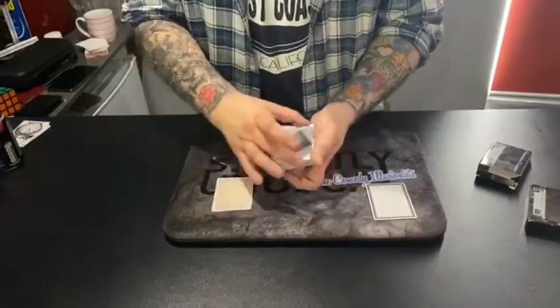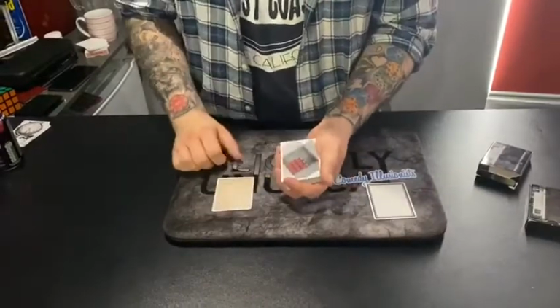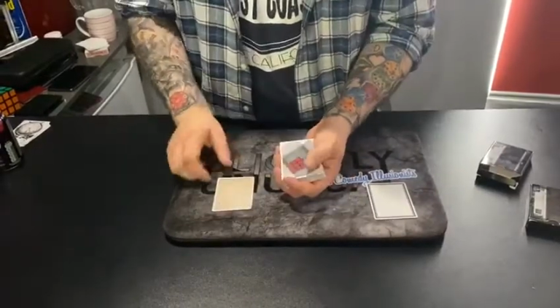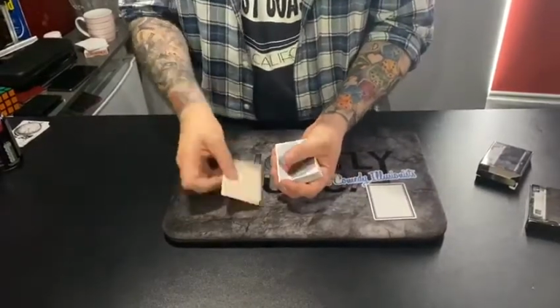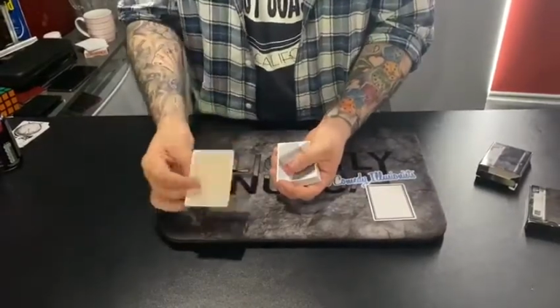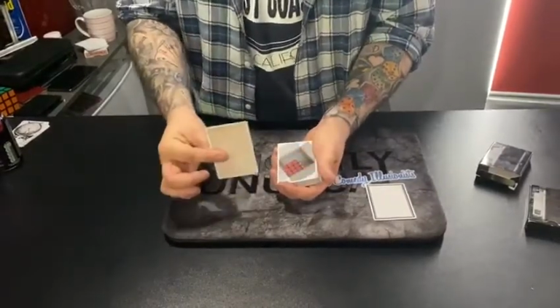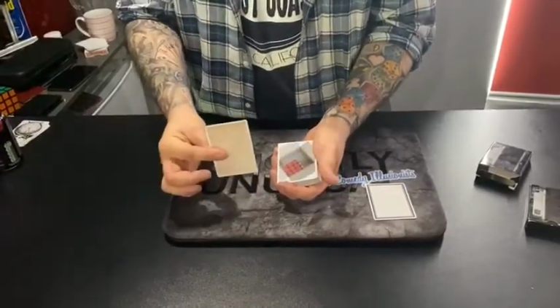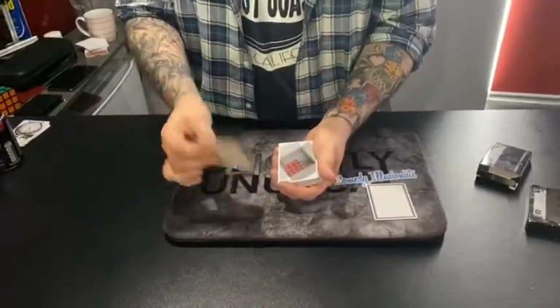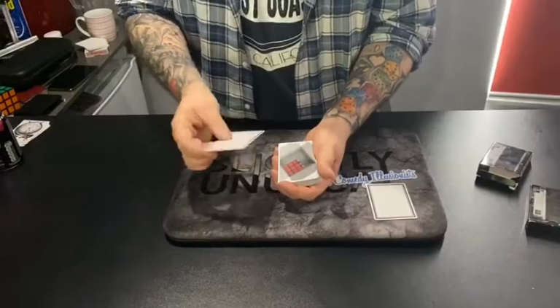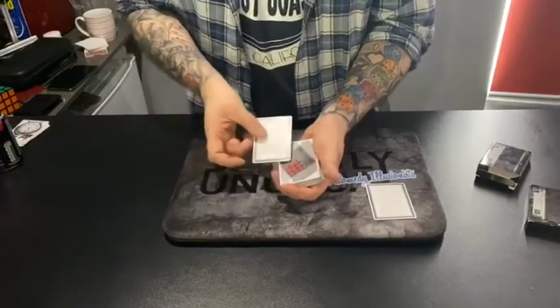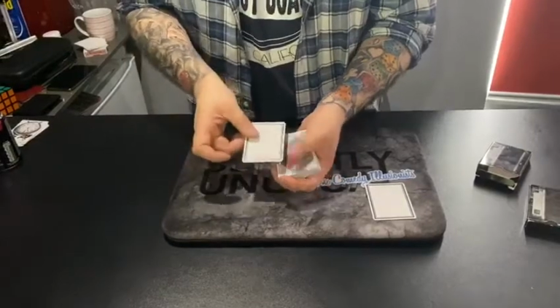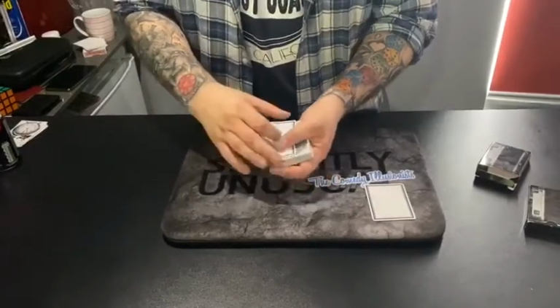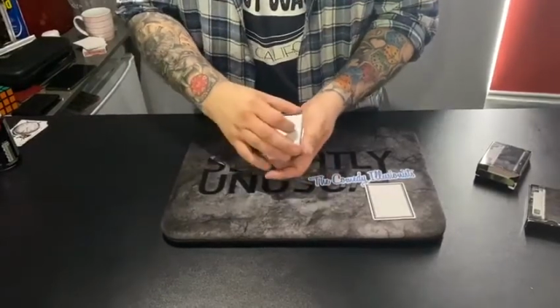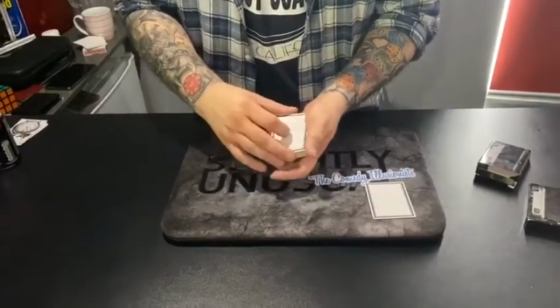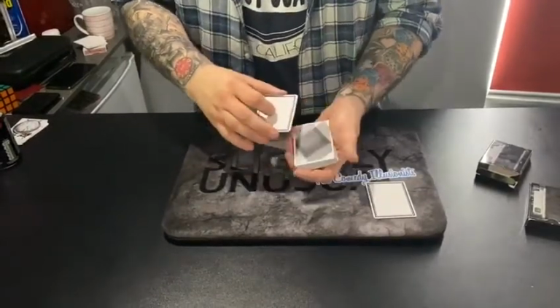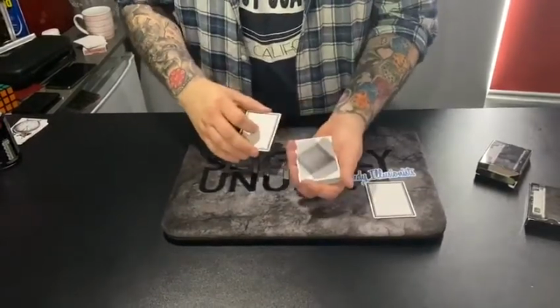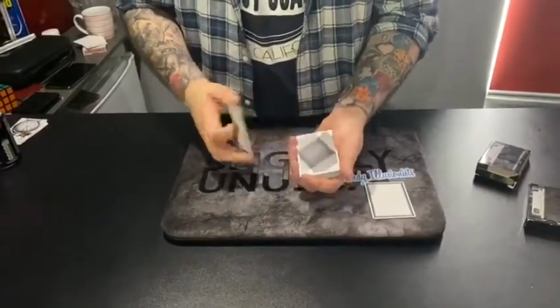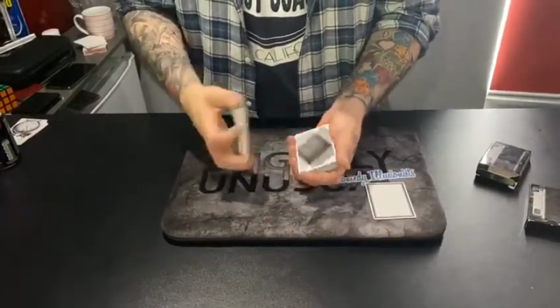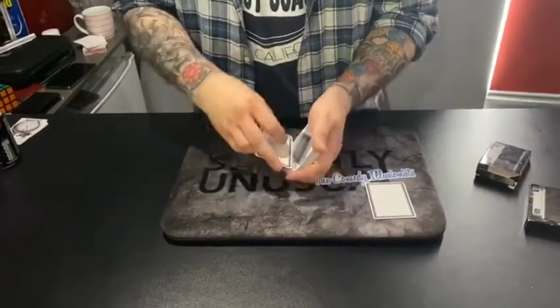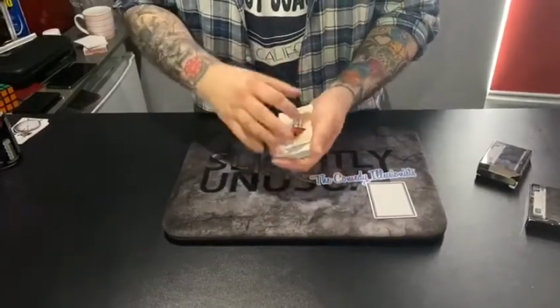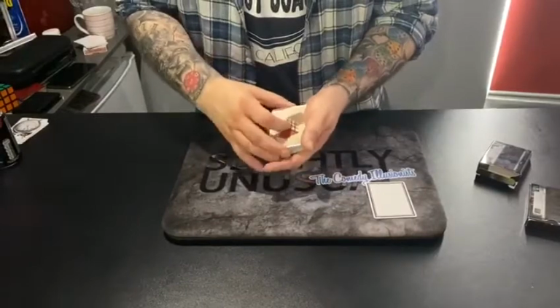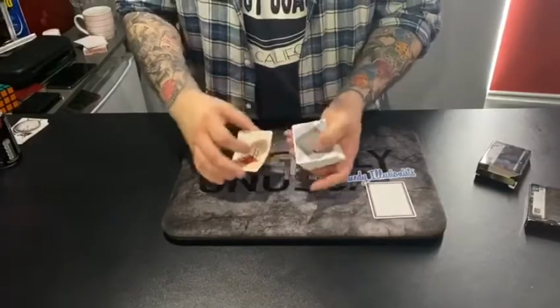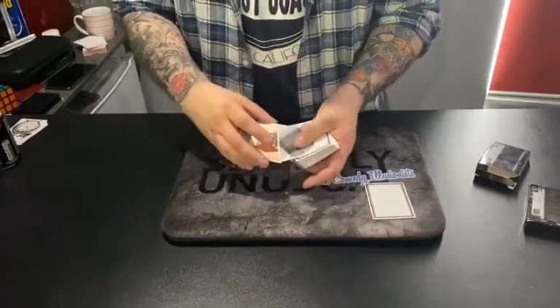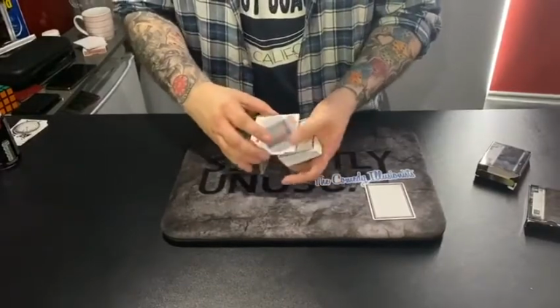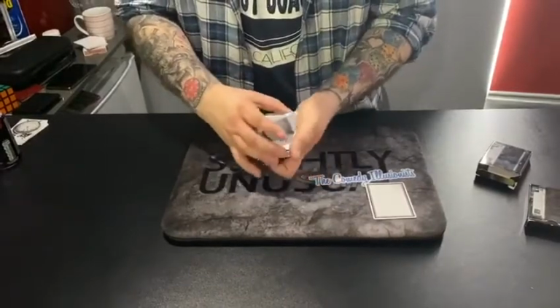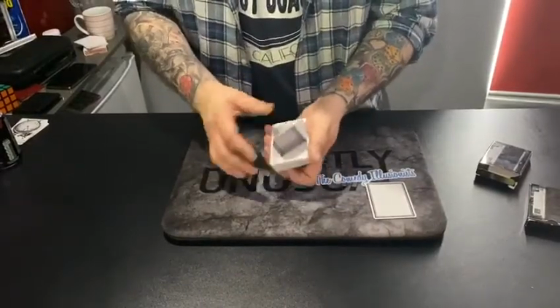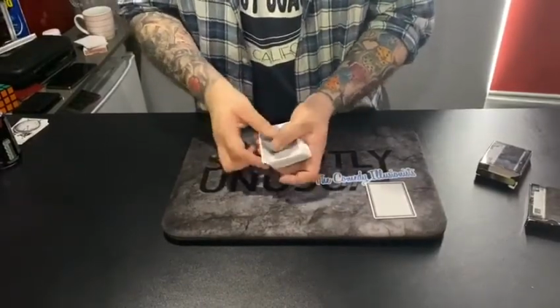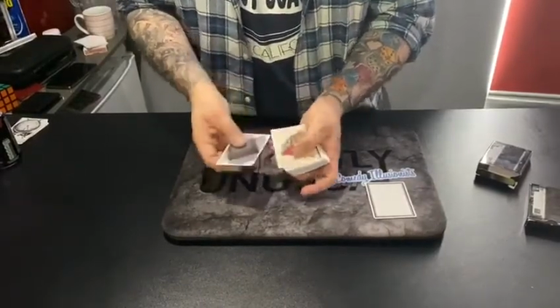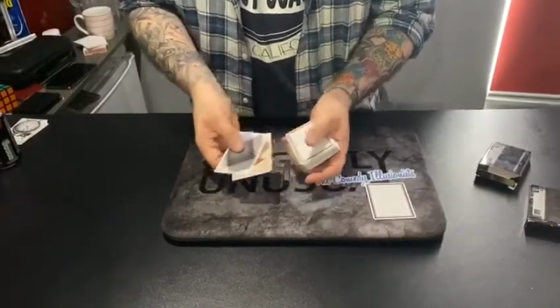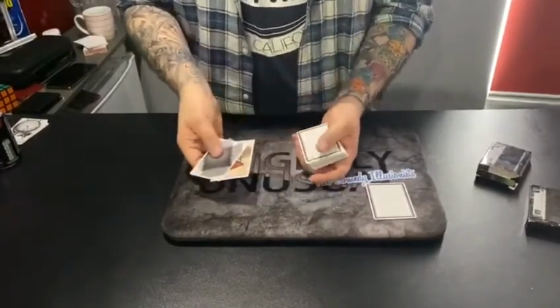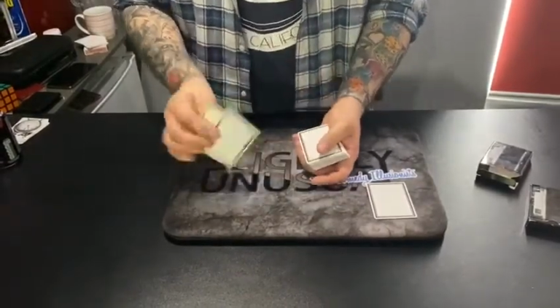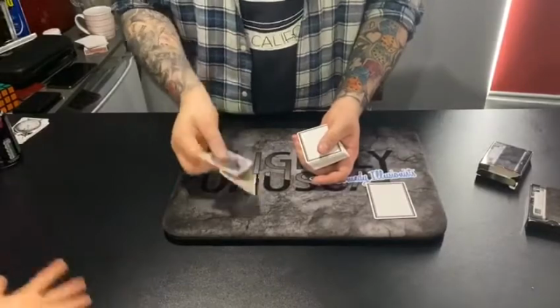It actually solves itself inside the cardboard box! But we're going to see if we can finish off in style. If I take the card that the Rubik's Cube was on and do this, I can suck it back out of the cardboard box and back onto the card - but now it's solved, which is kind of really weird, don't you think?